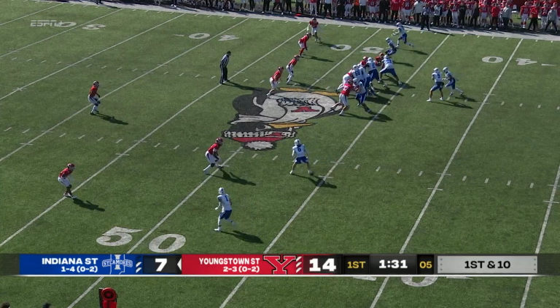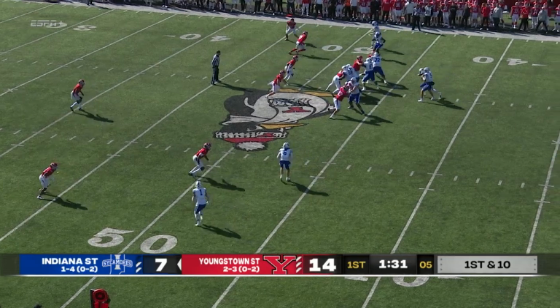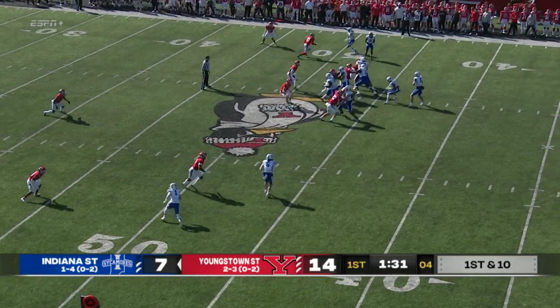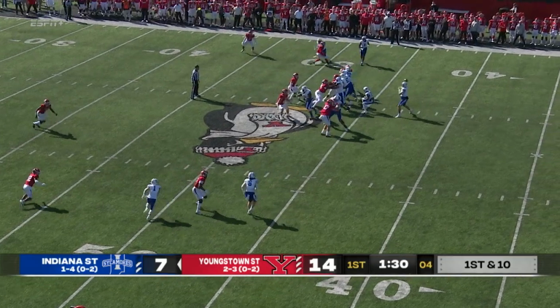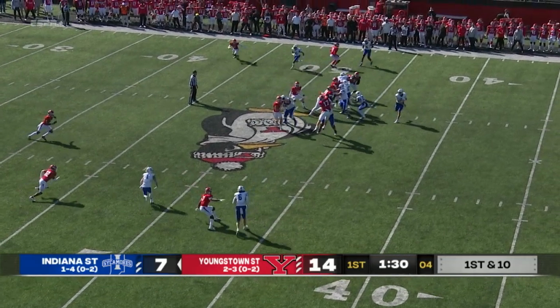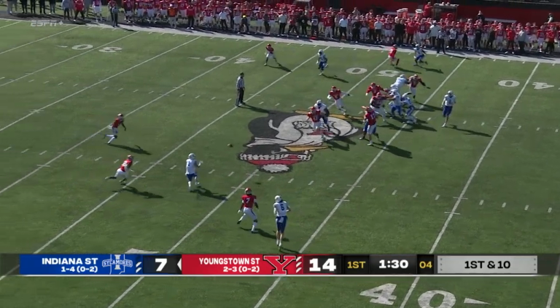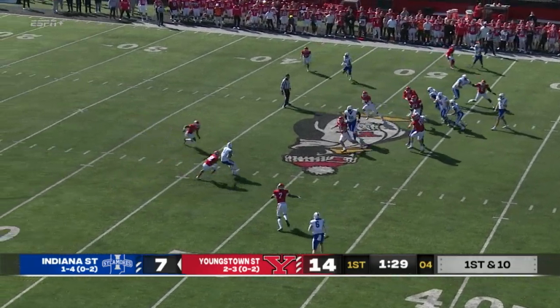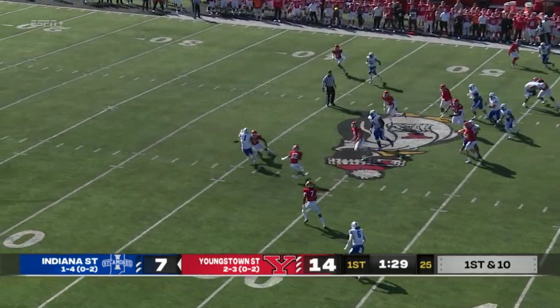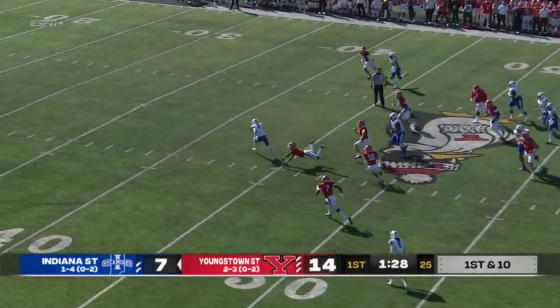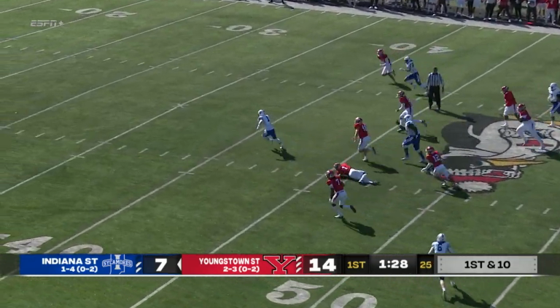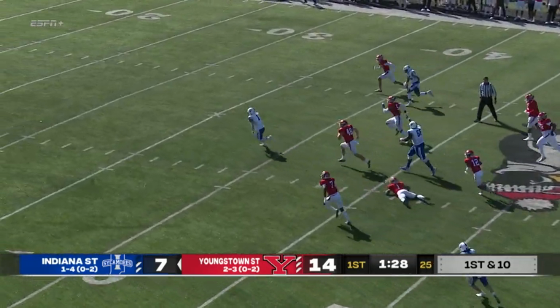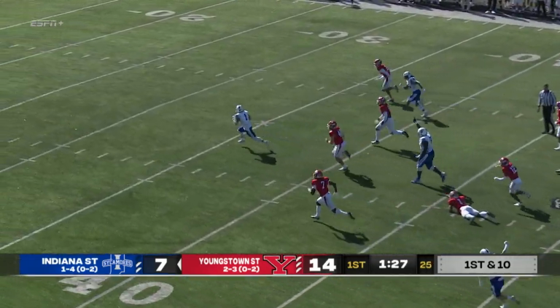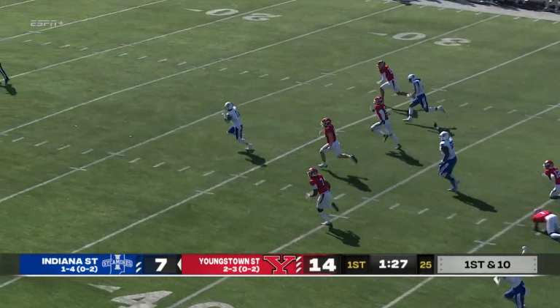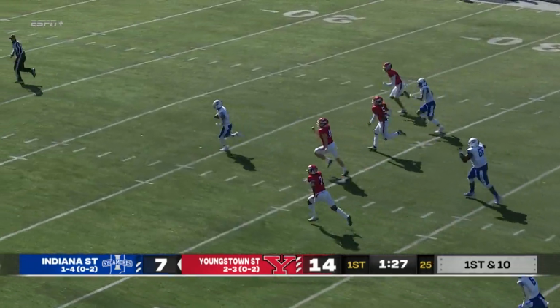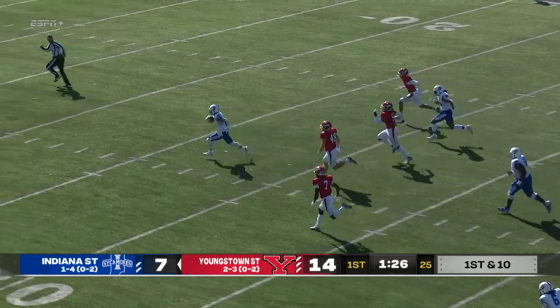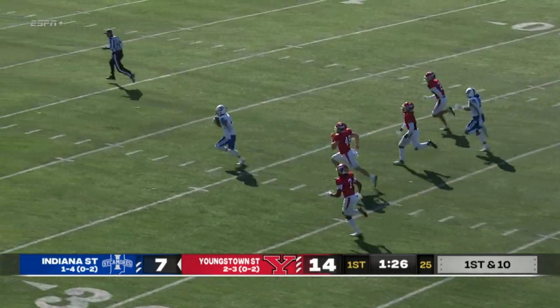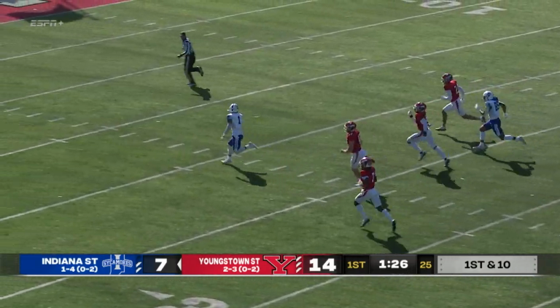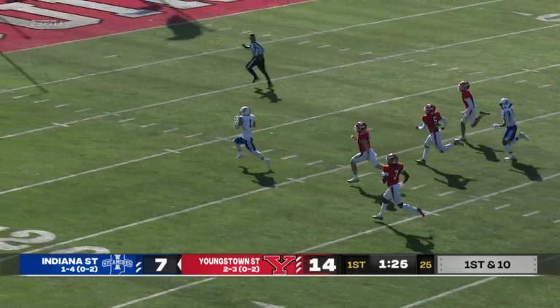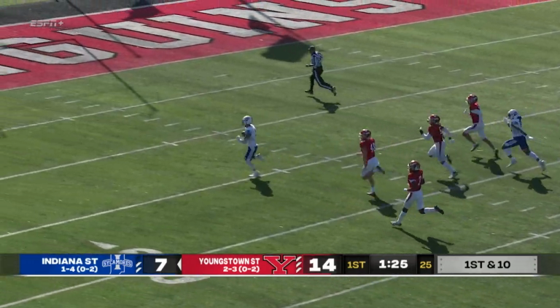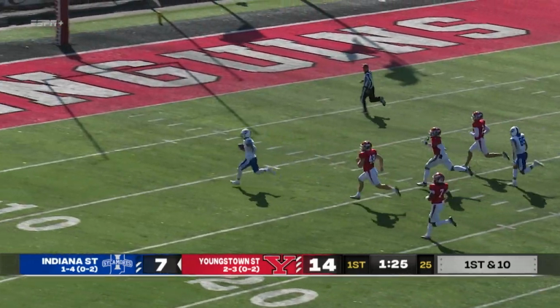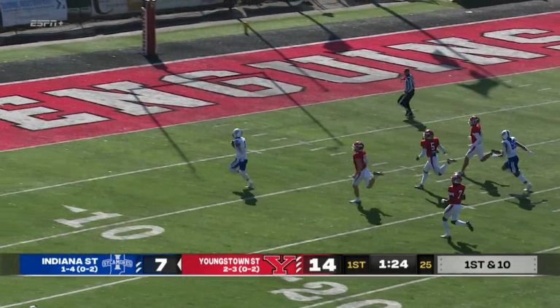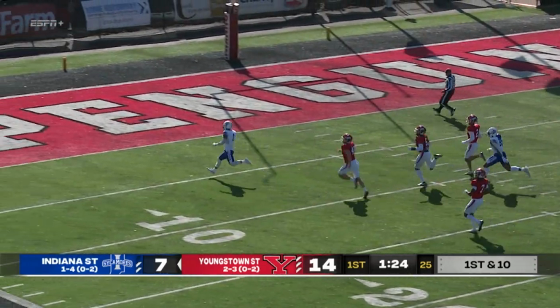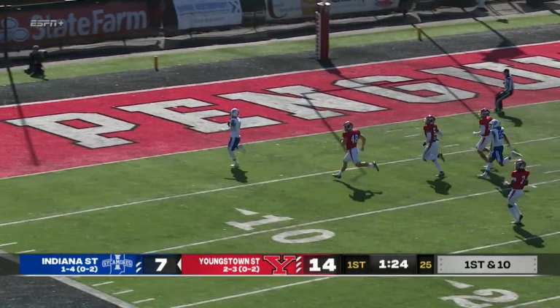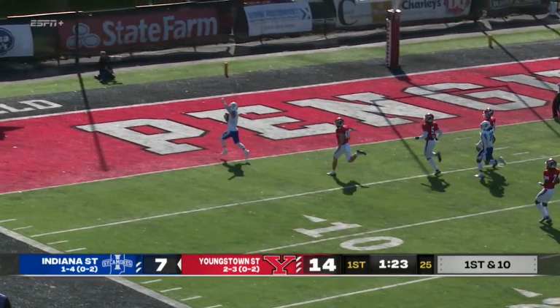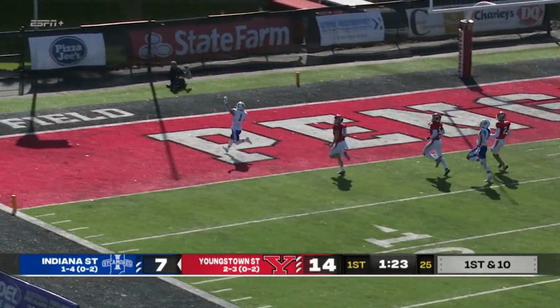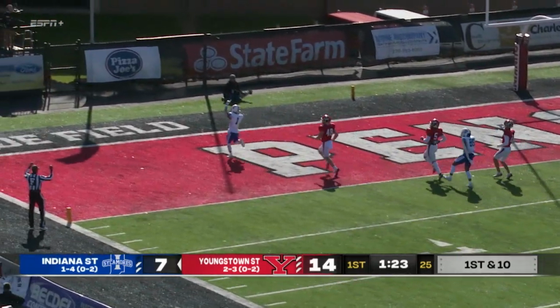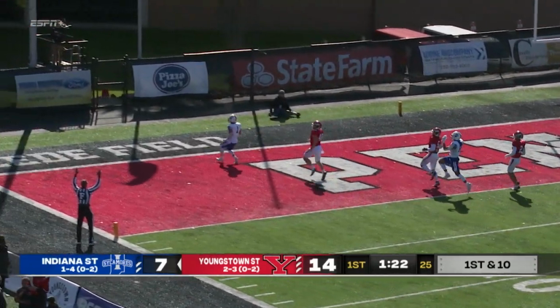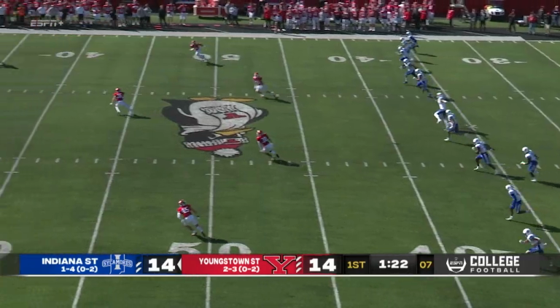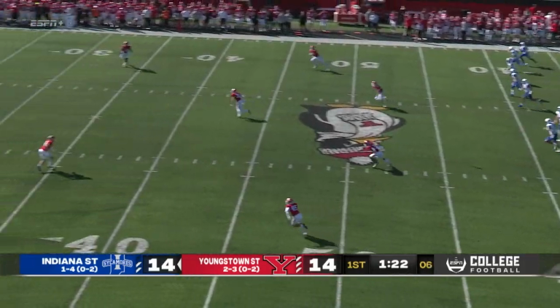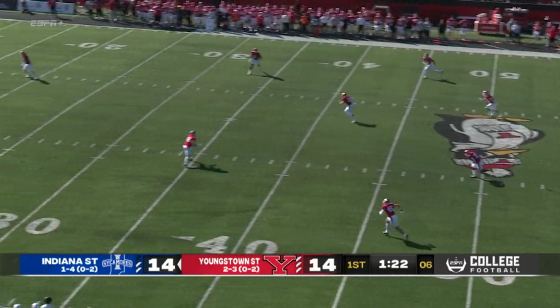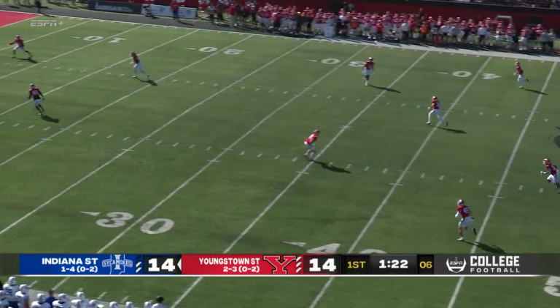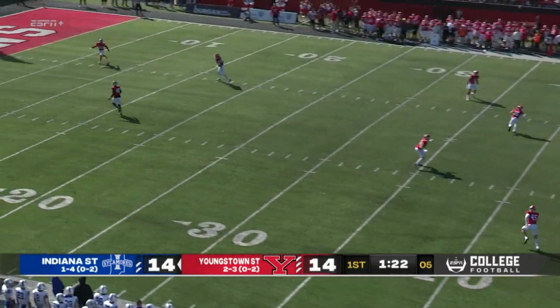Finally, play action, fires it, complete to Dakota Caton, and he may go to the end zone. All the way to the house — touchdown, Indiana State. We'll kick it away for the Sycamores.